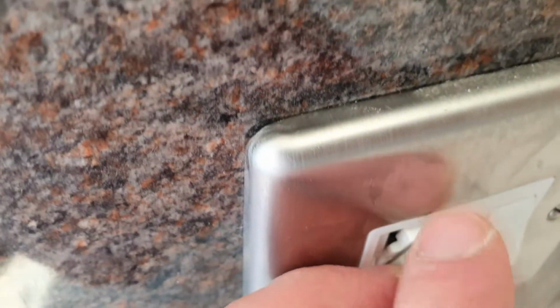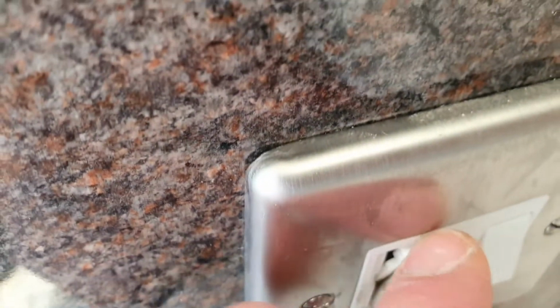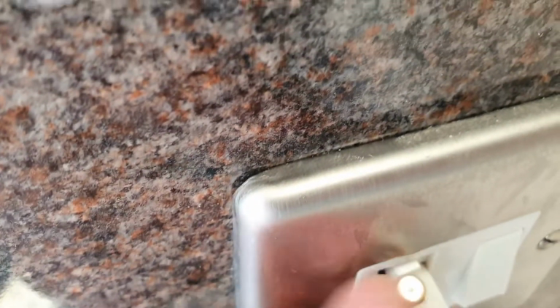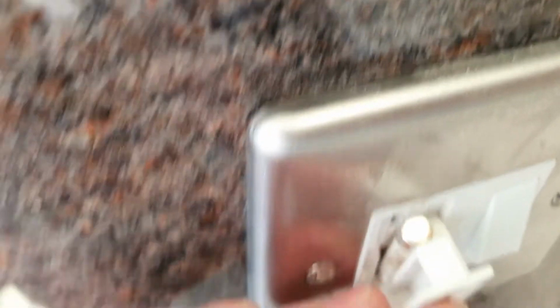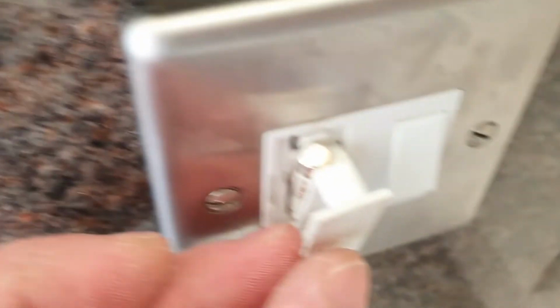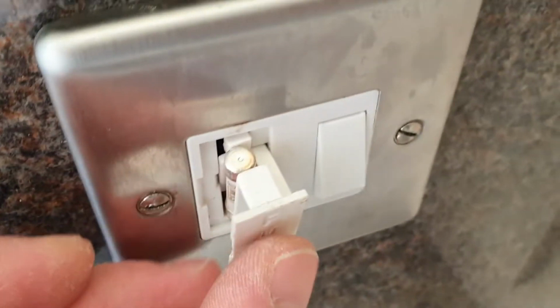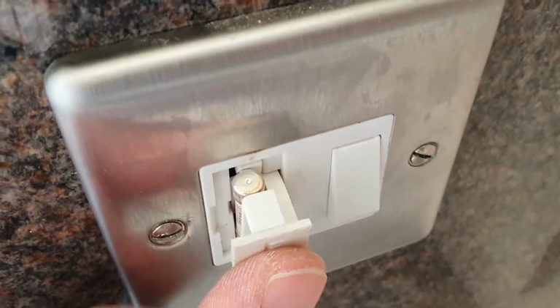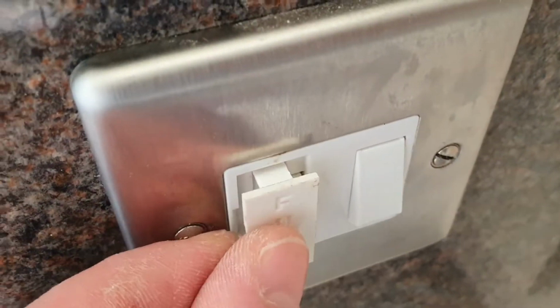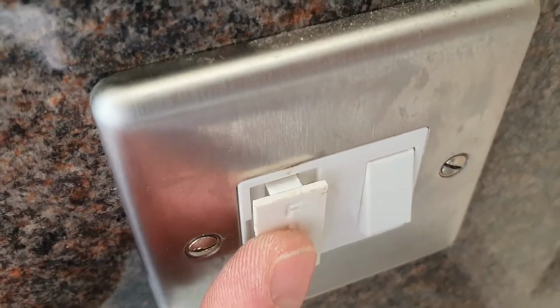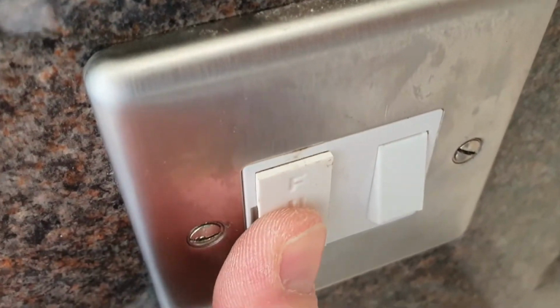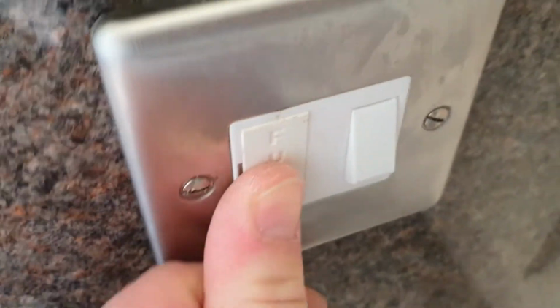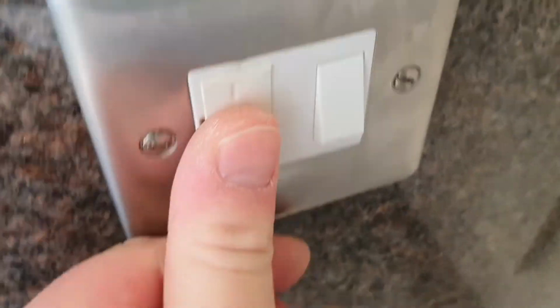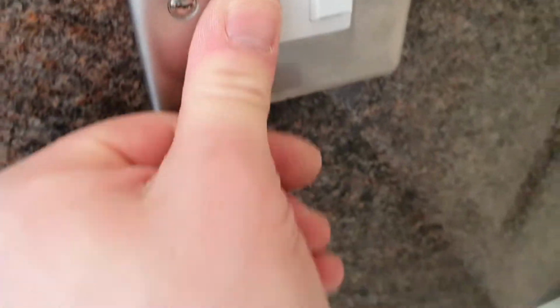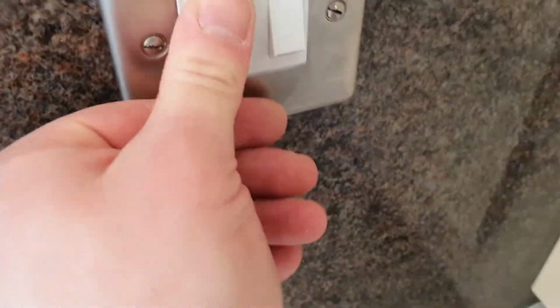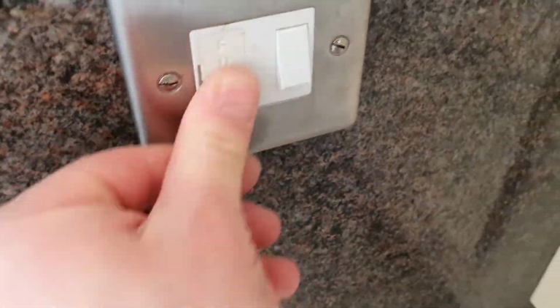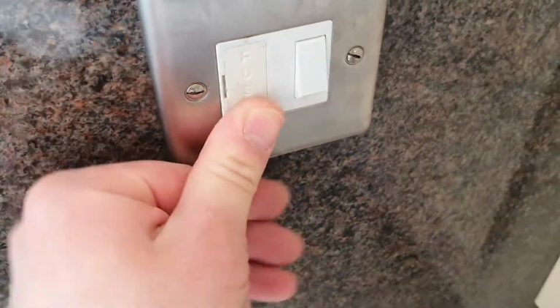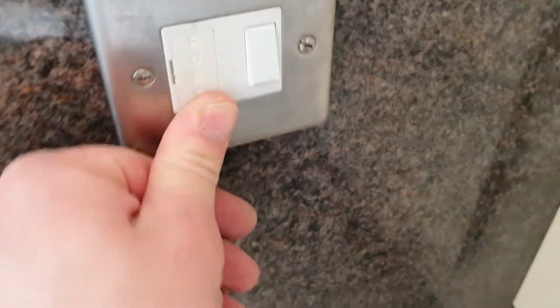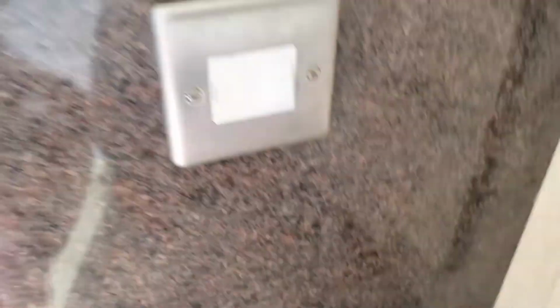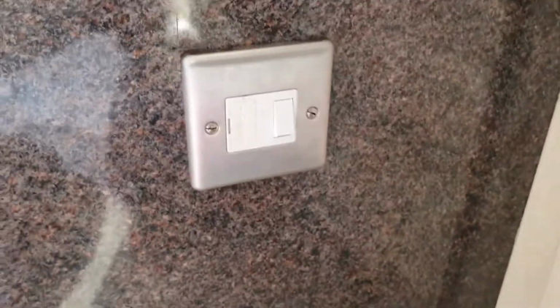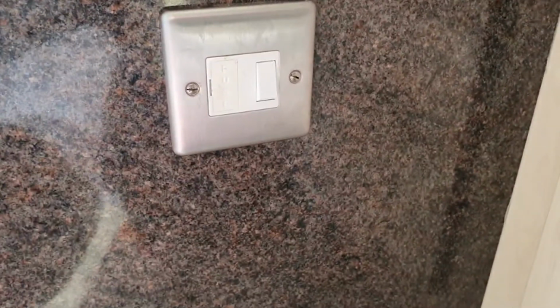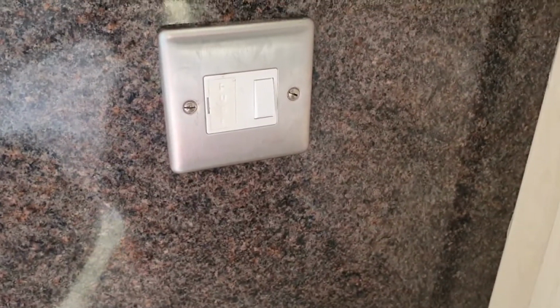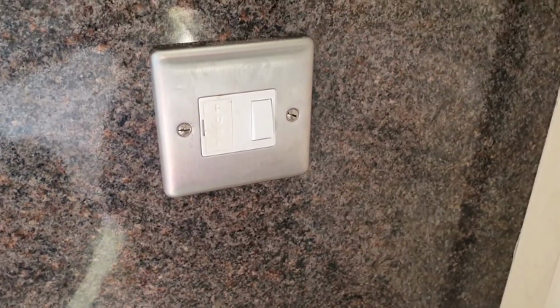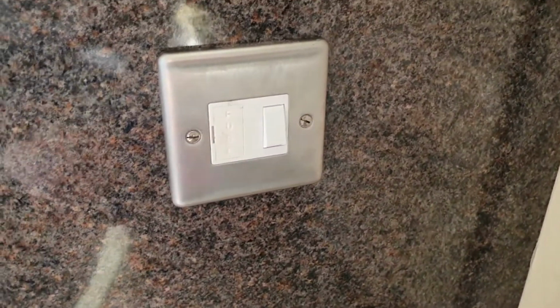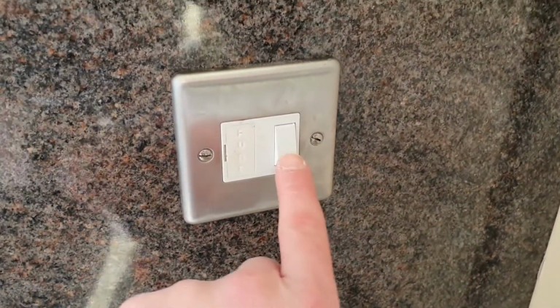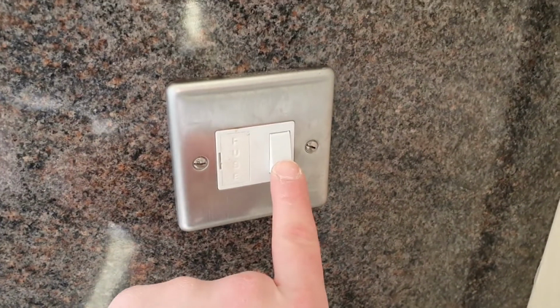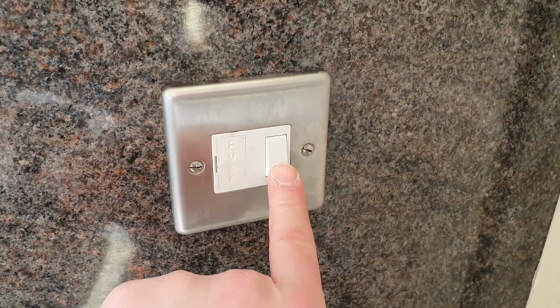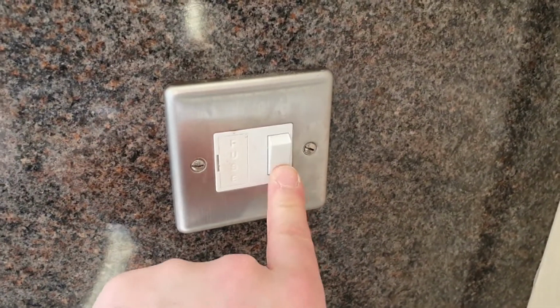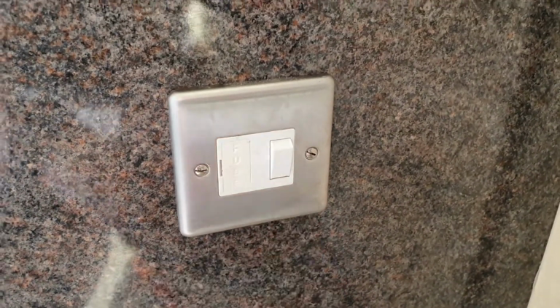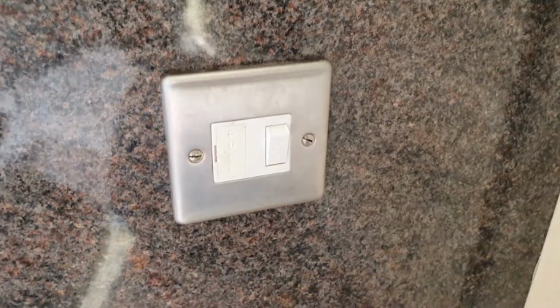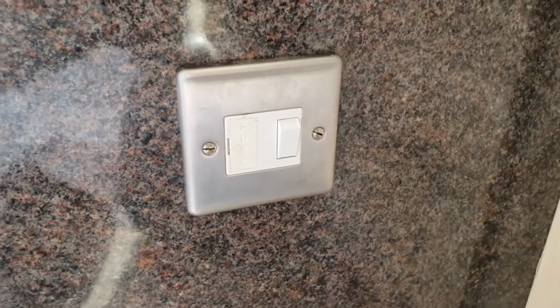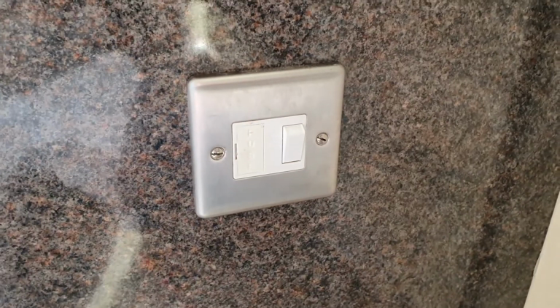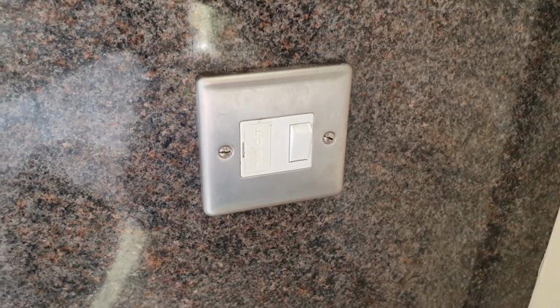Push this back in, make sure it's fully back, and that was it — just turn it on and it works.